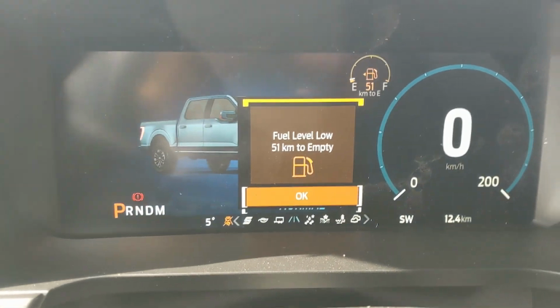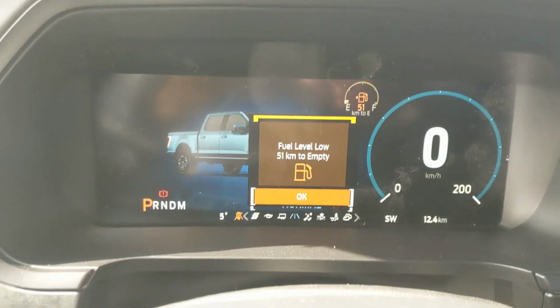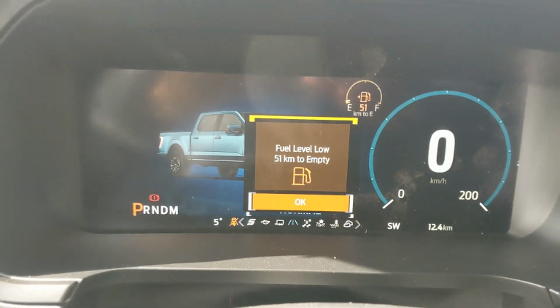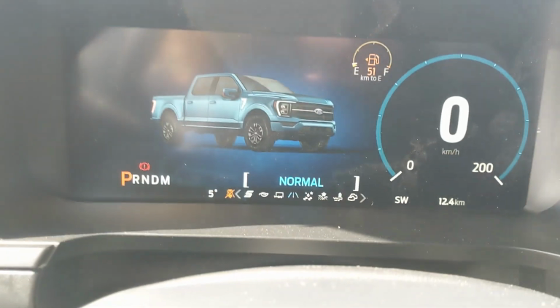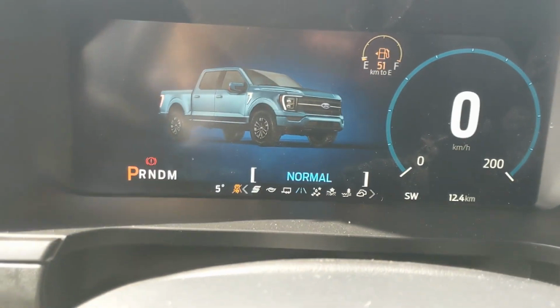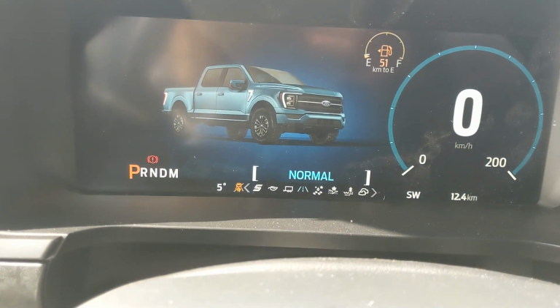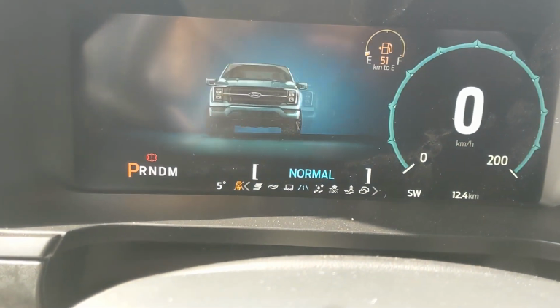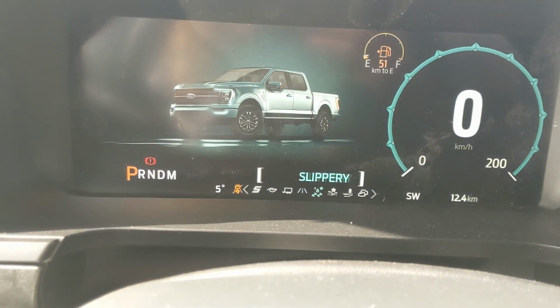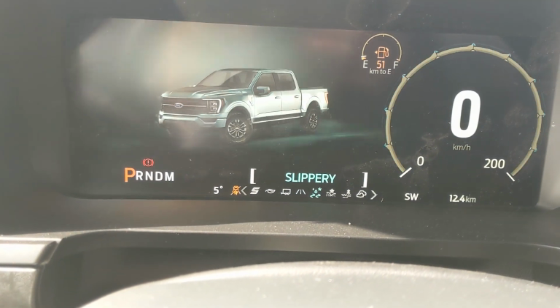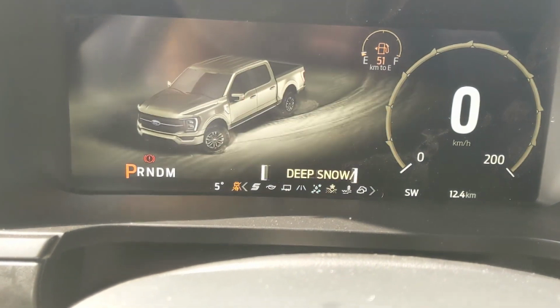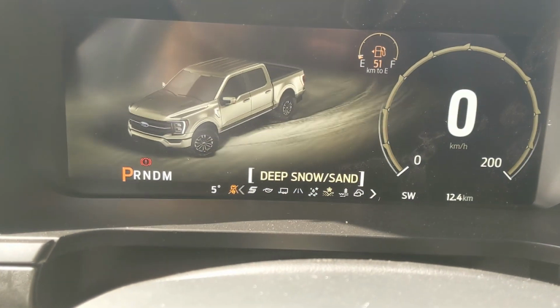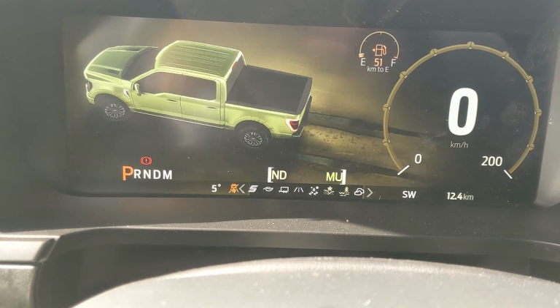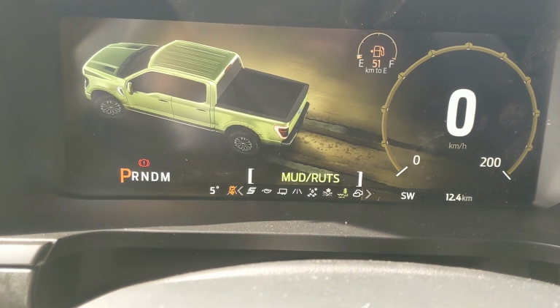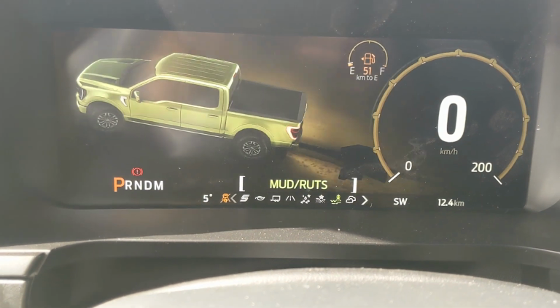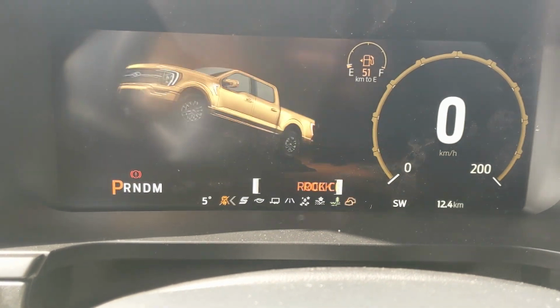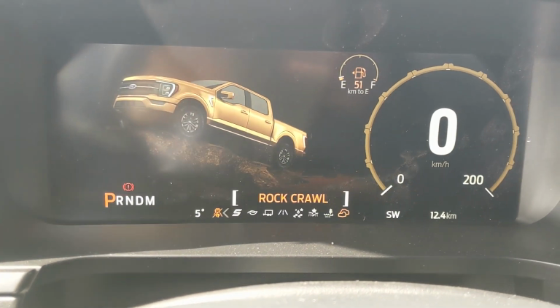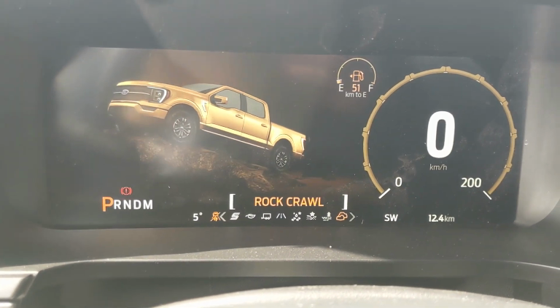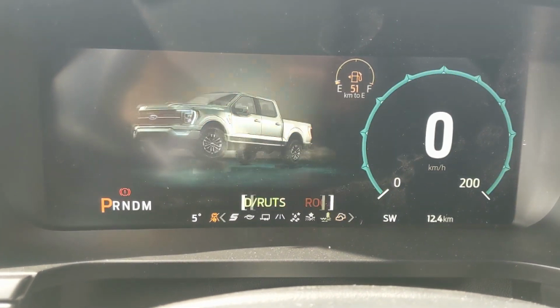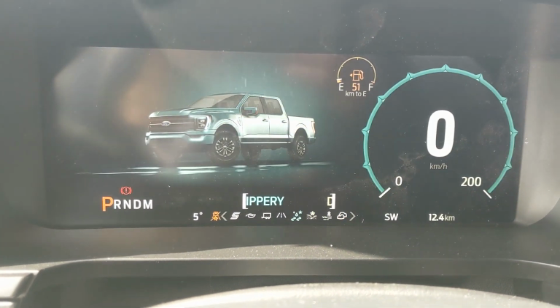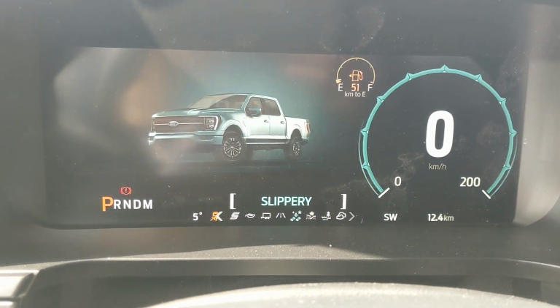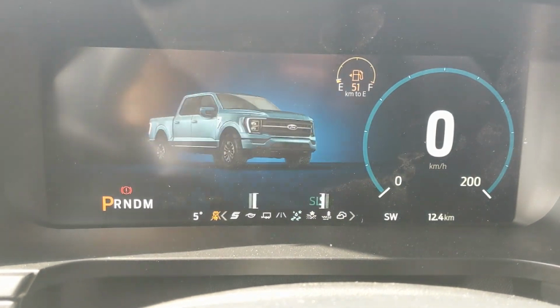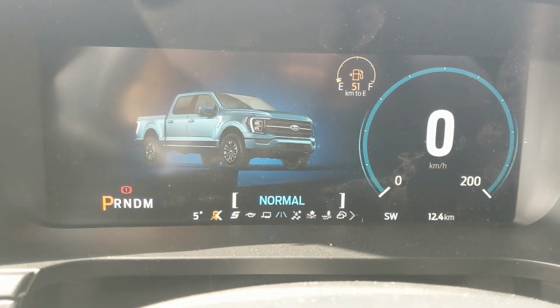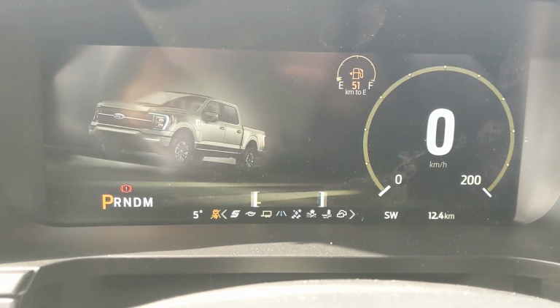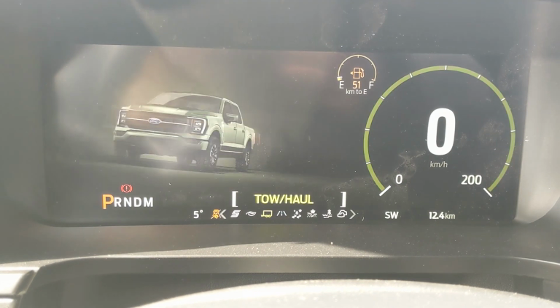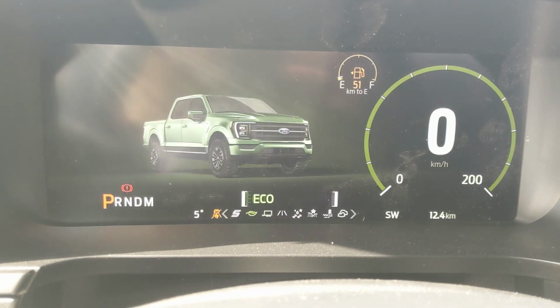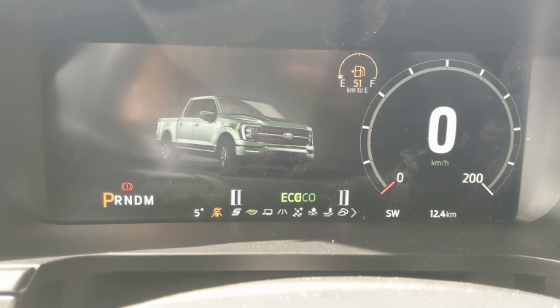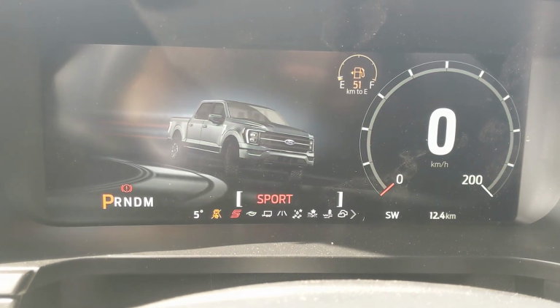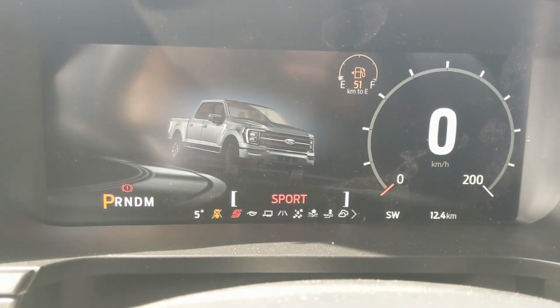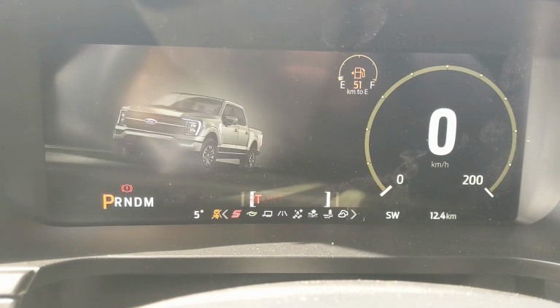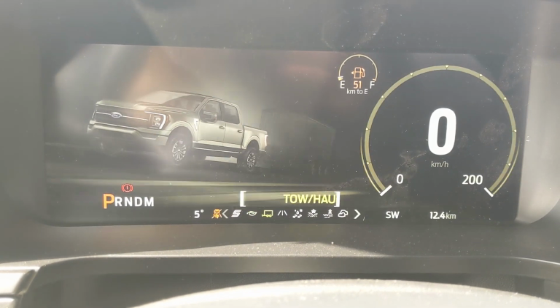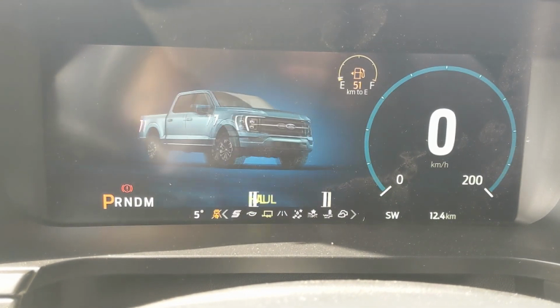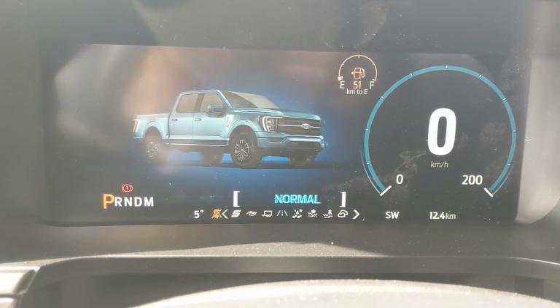For drive modes you have Normal, Slippery, Deep Snow/Sand, Mud Ruts, and Rock Crawl mode. Then on the opposite end you have Tow Haul, Eco, and Sport mode, so you can customize your driving experience a bit there.